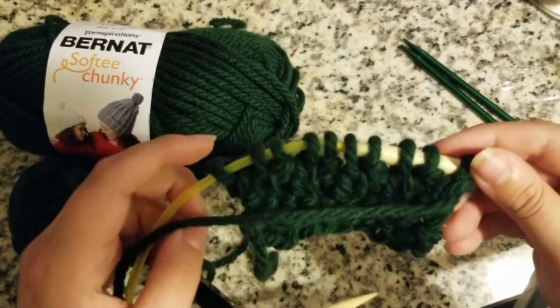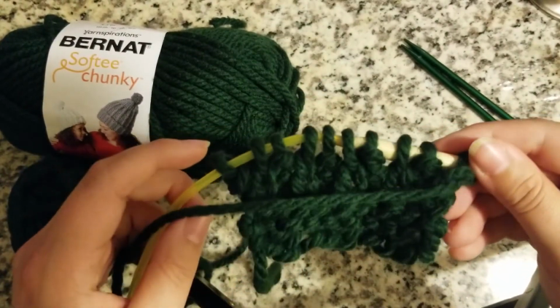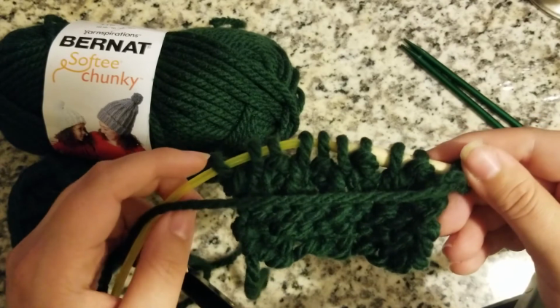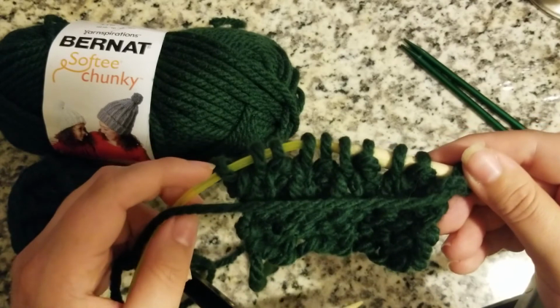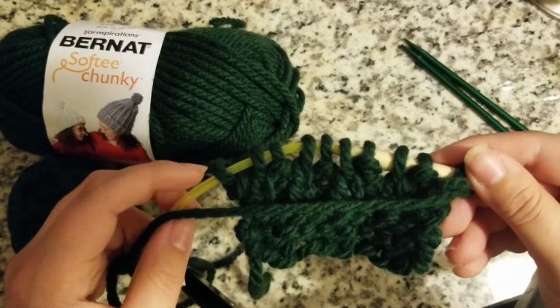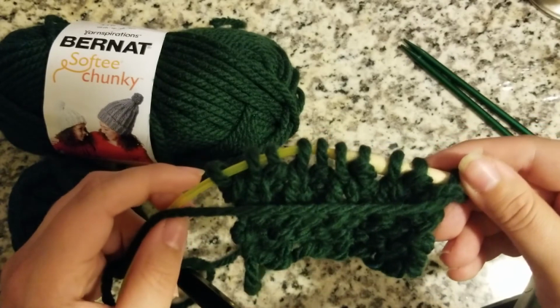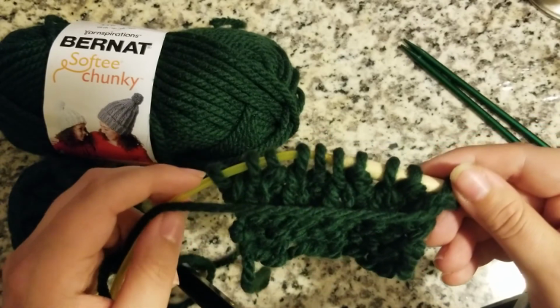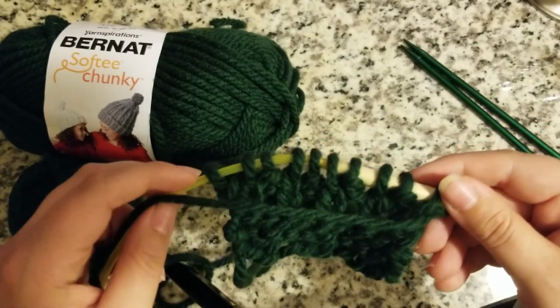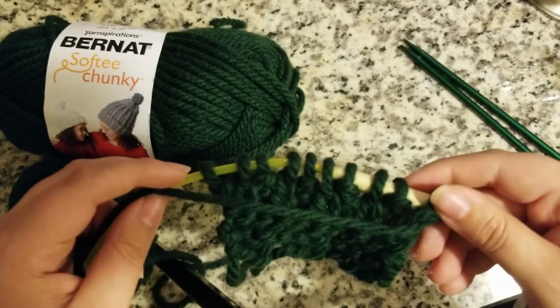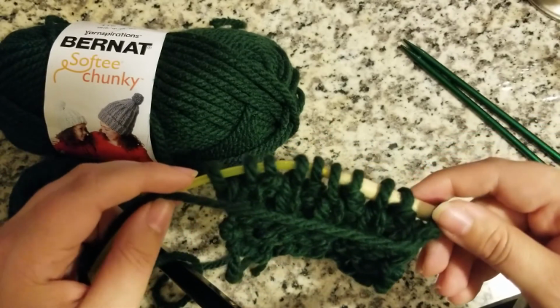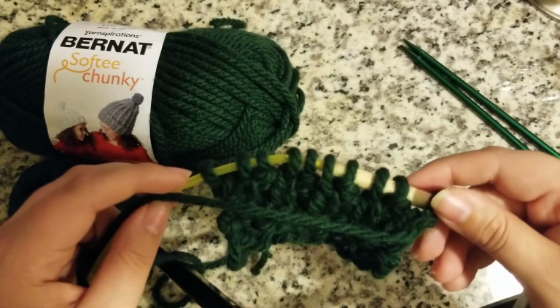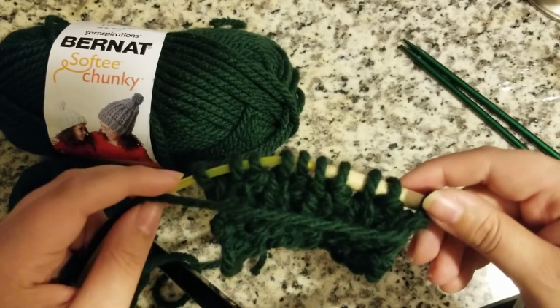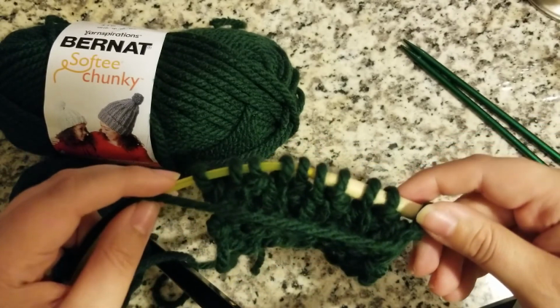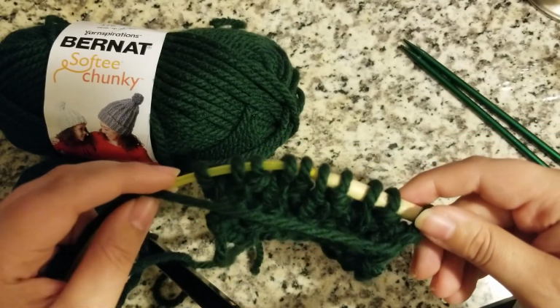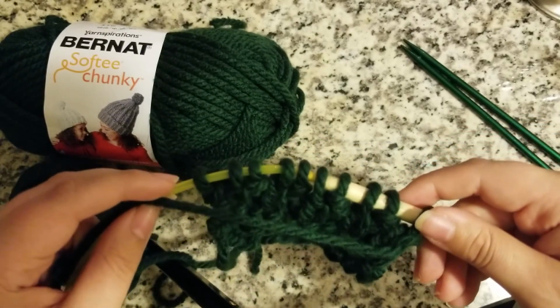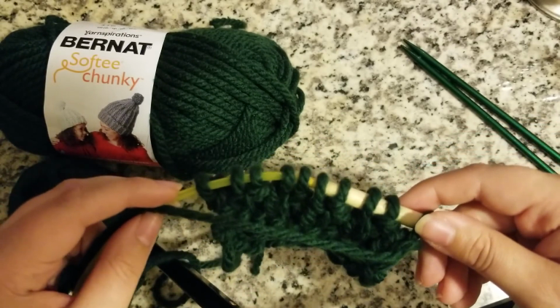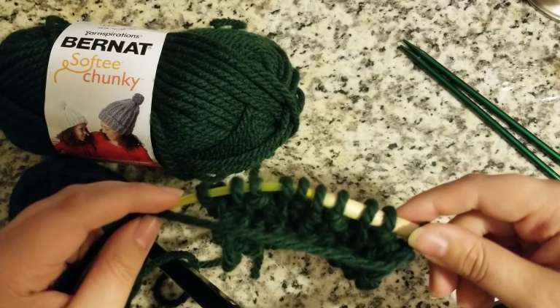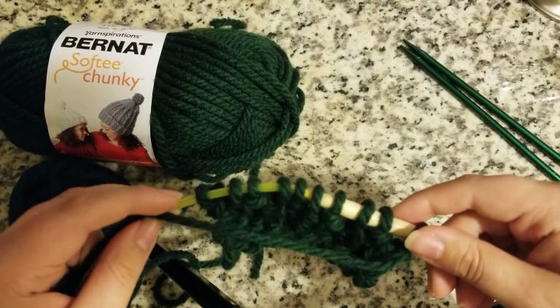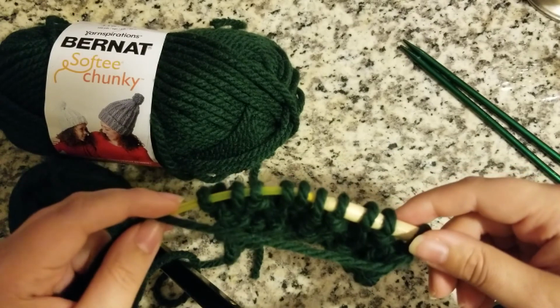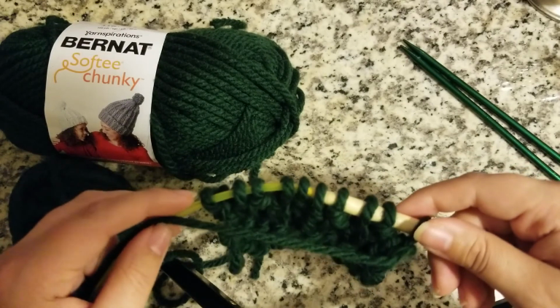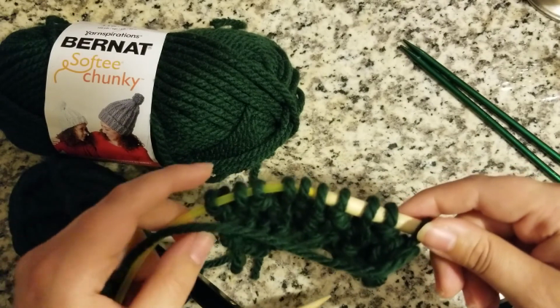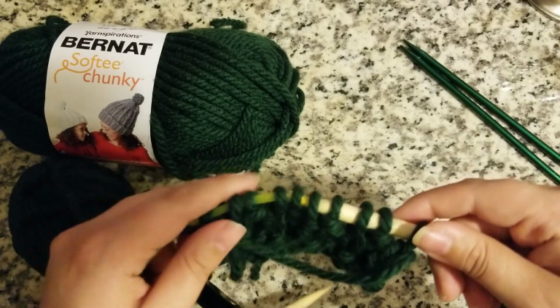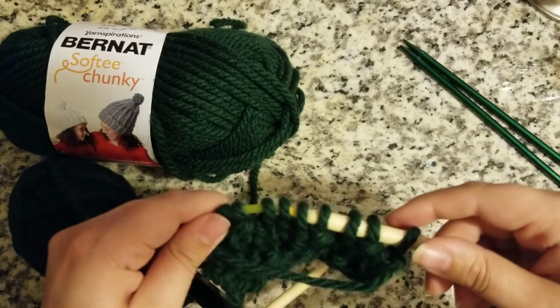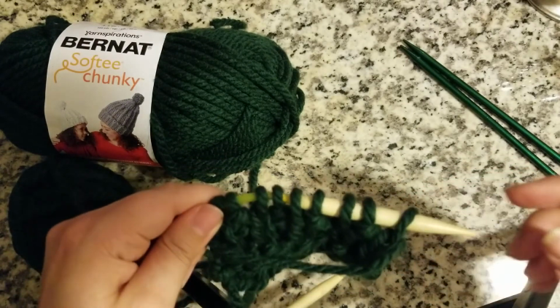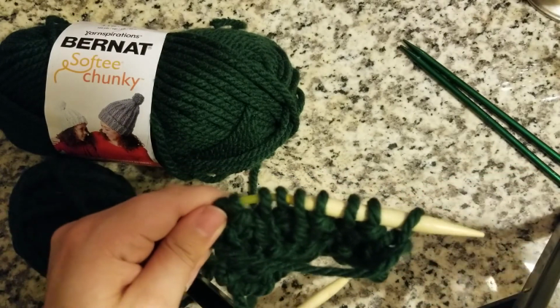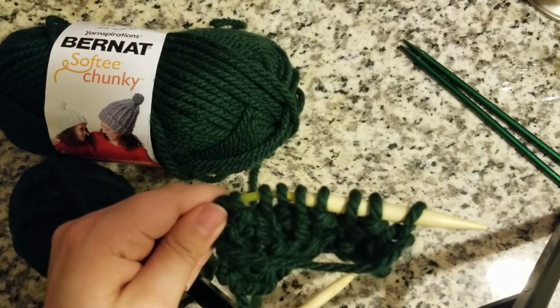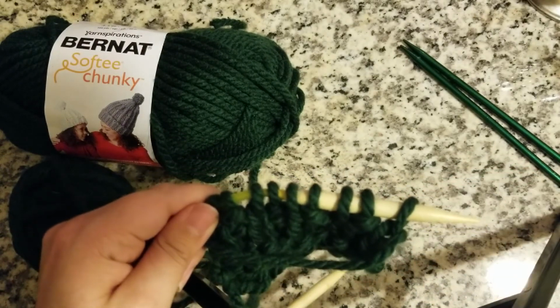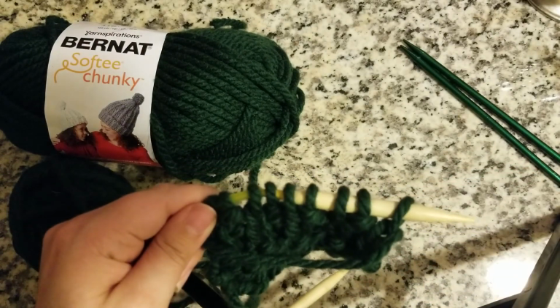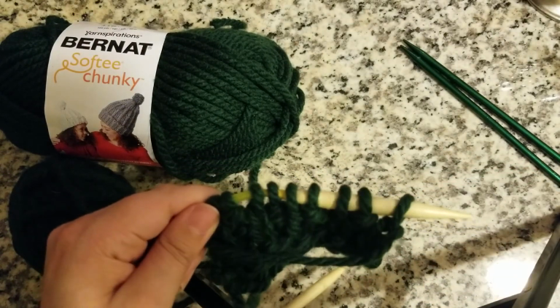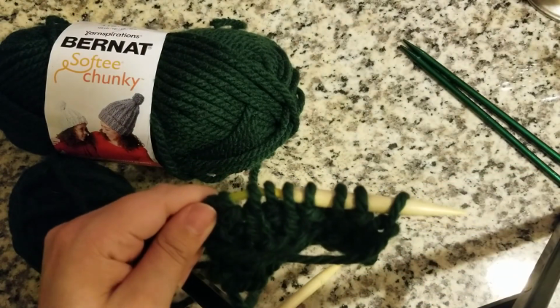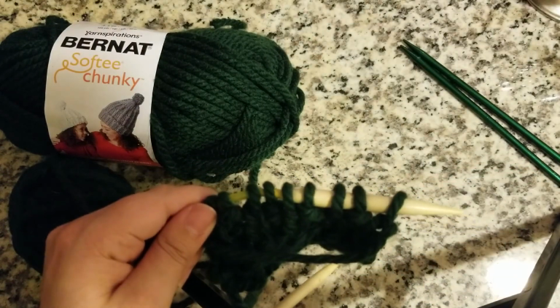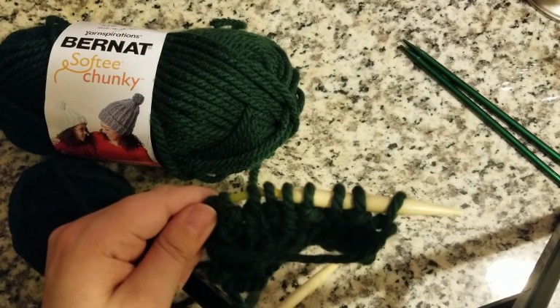I hope you guys enjoyed this video — I had a fun time making it. If you want to learn how to do any more crafts, just let me know. Have a great day, love you guys a lot, bye!